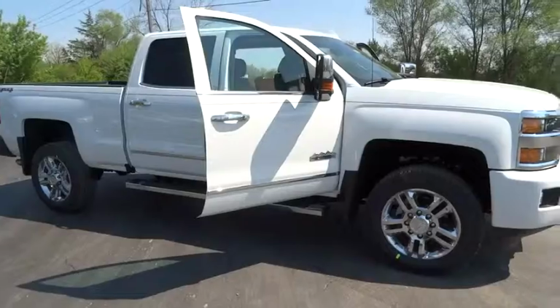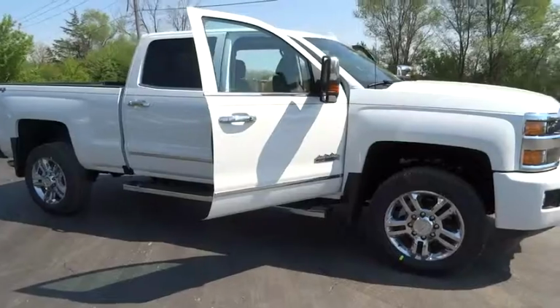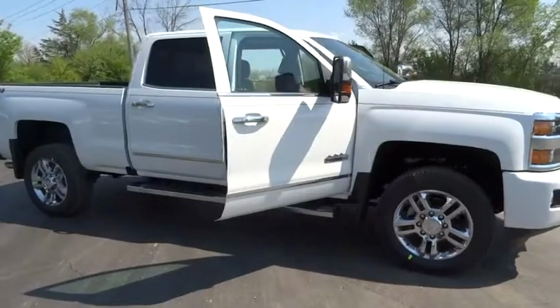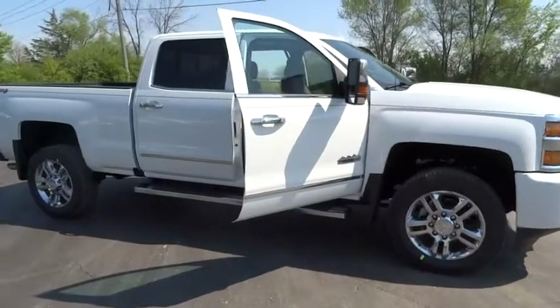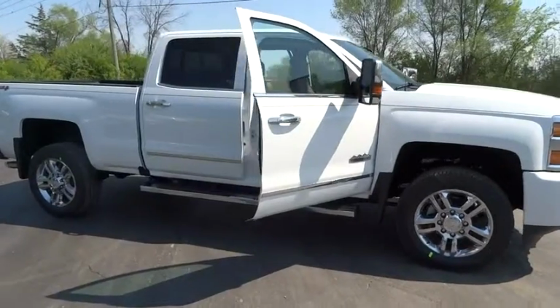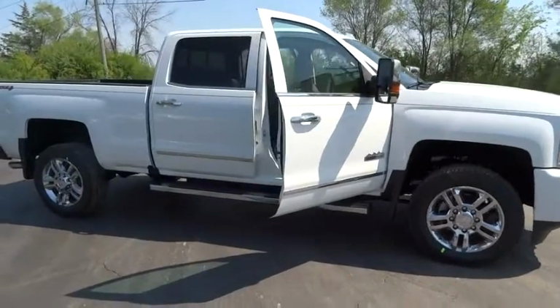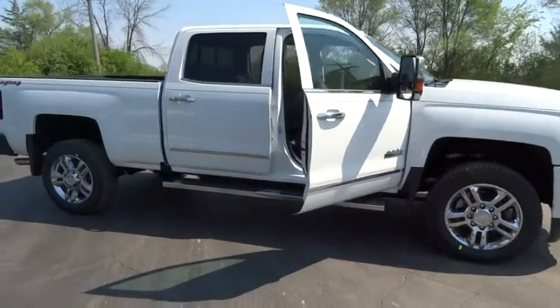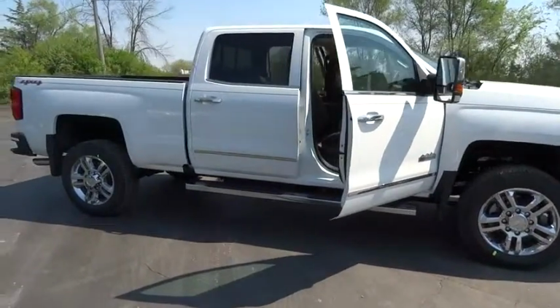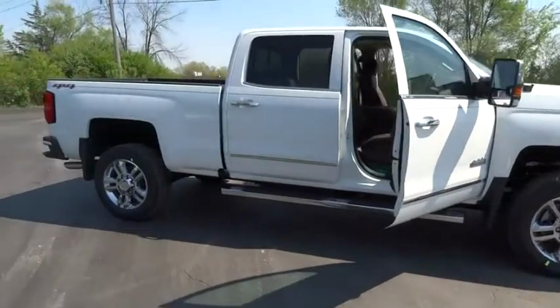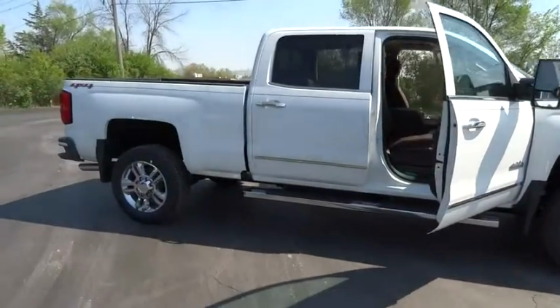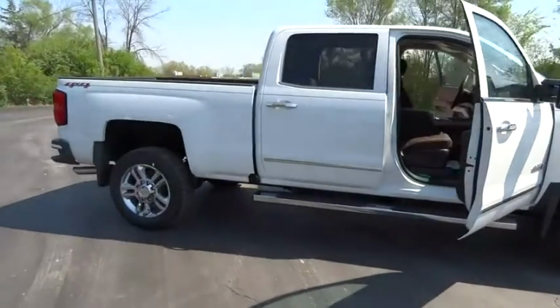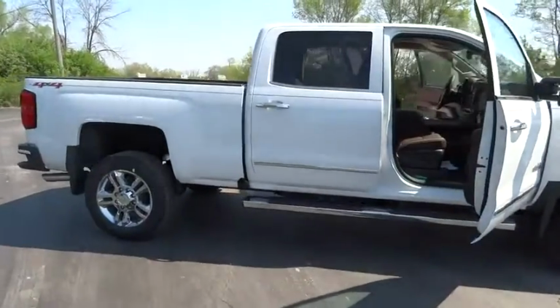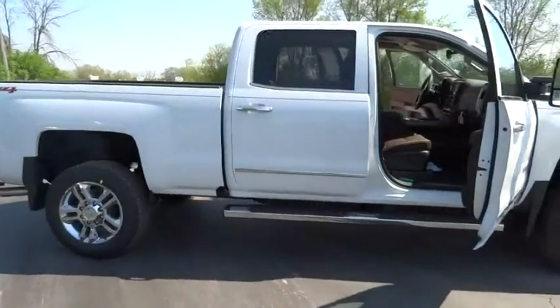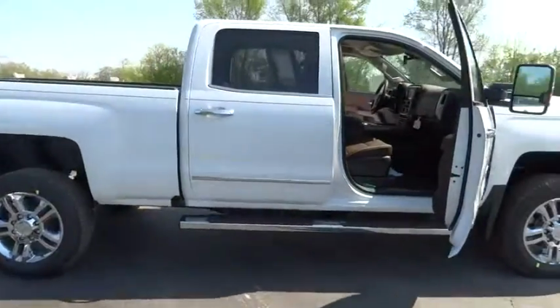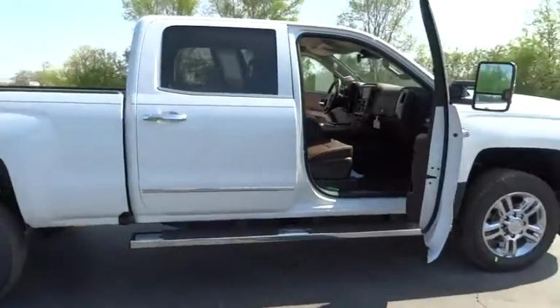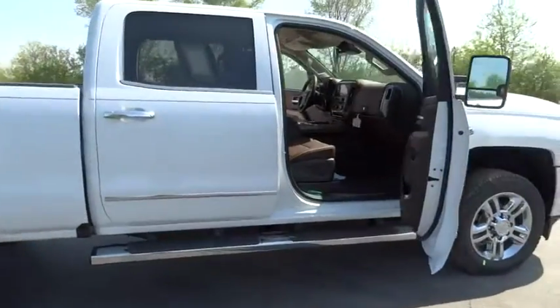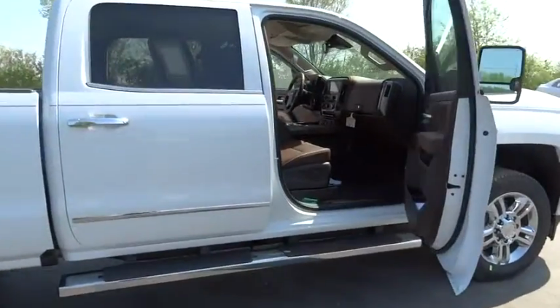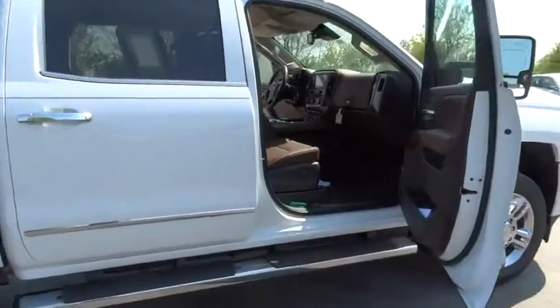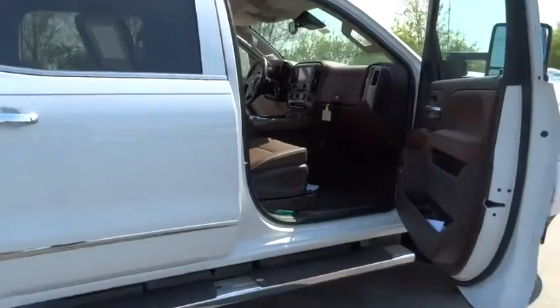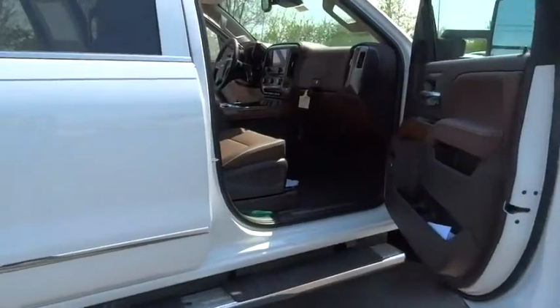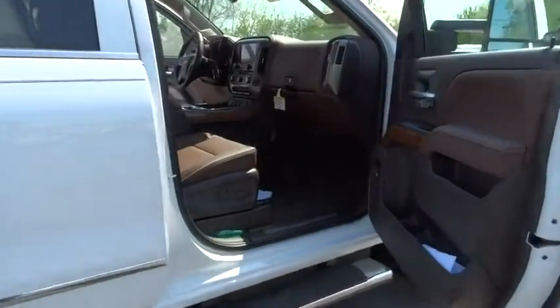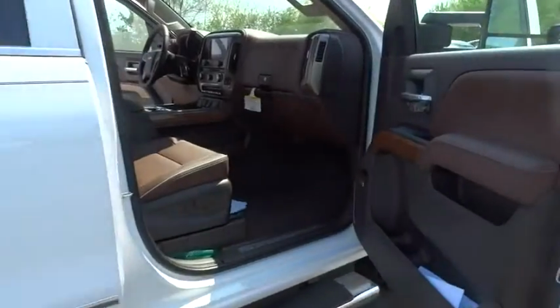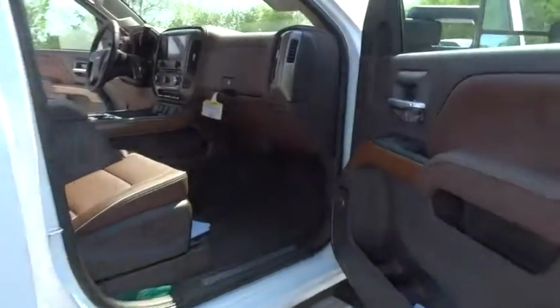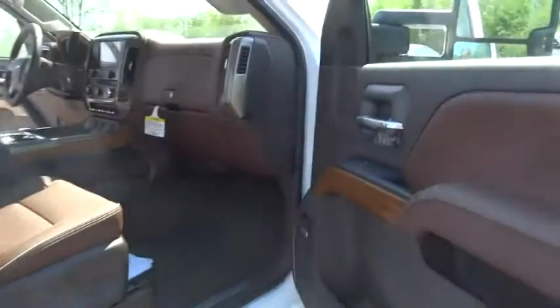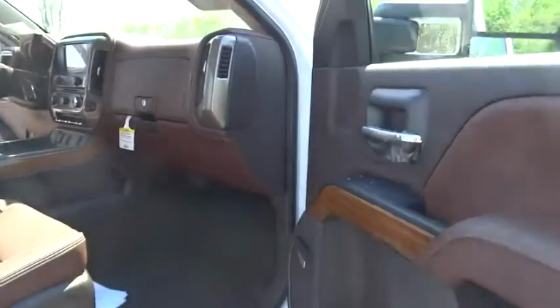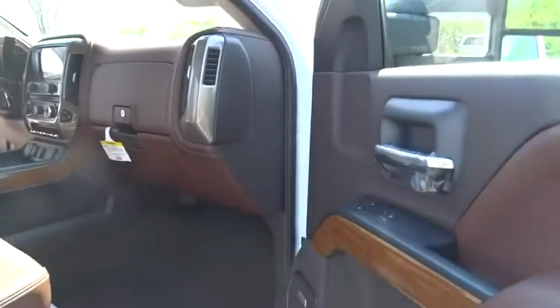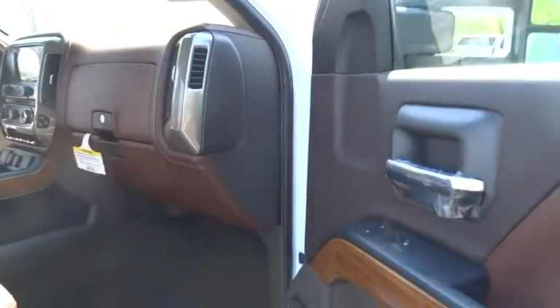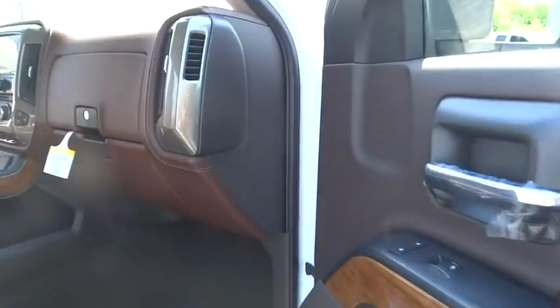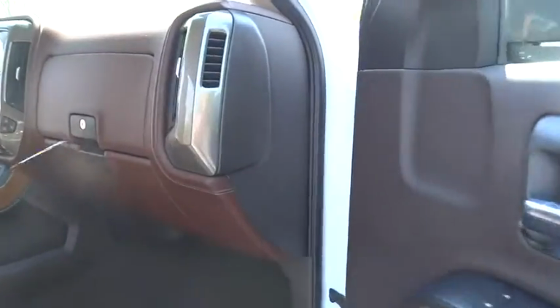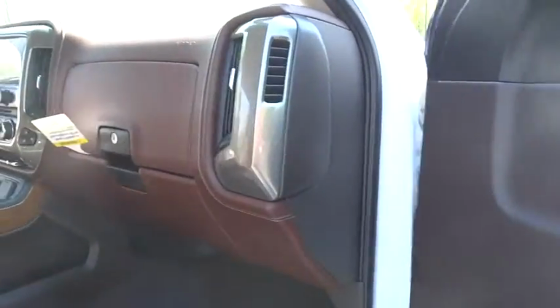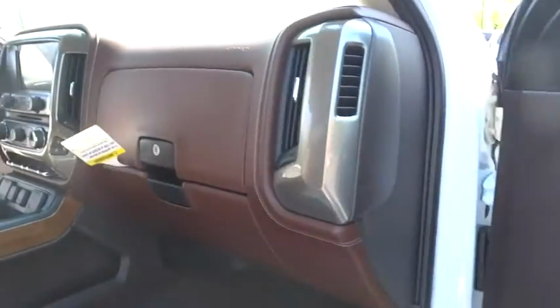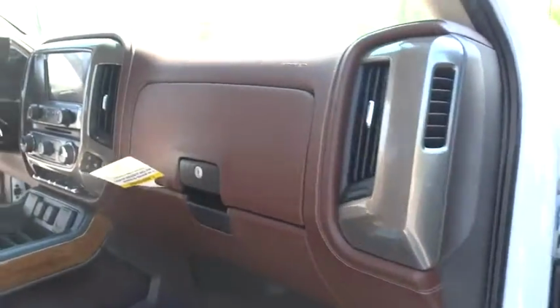A 2016 Chevrolet Silverado 2500 HD. This pickup truck pulls unlike any other. Here are some of this vehicle's great options.